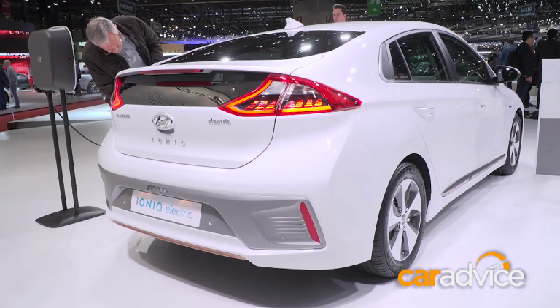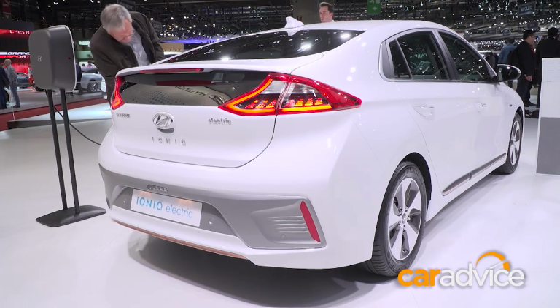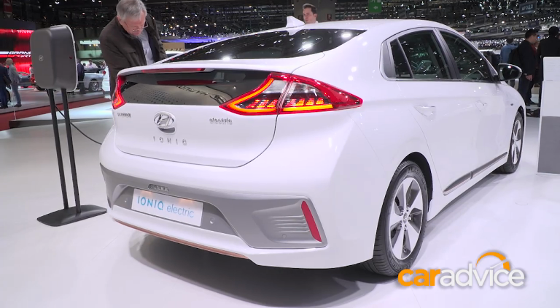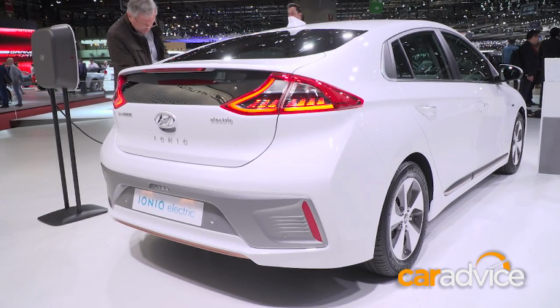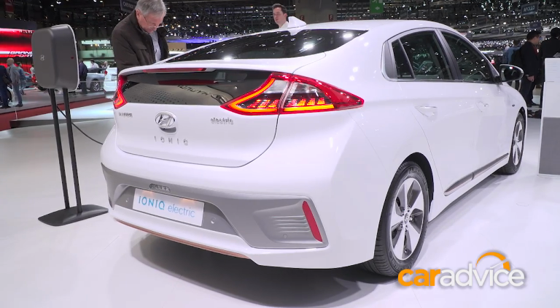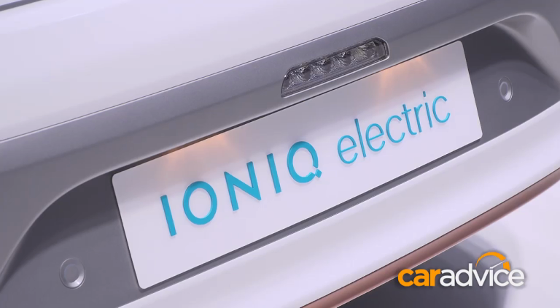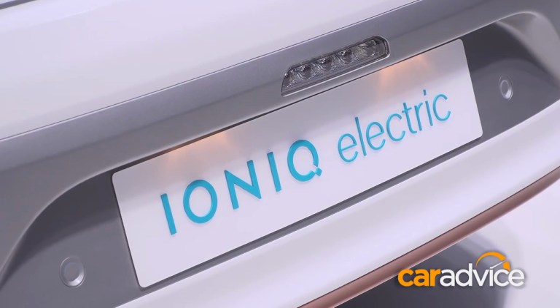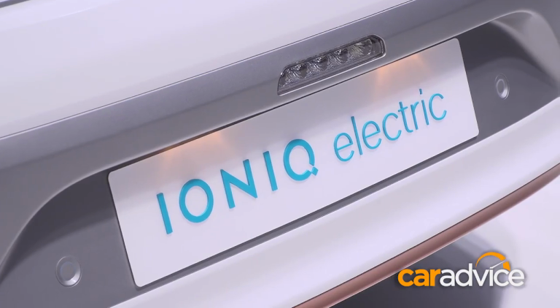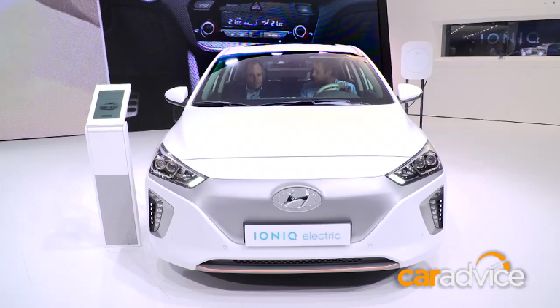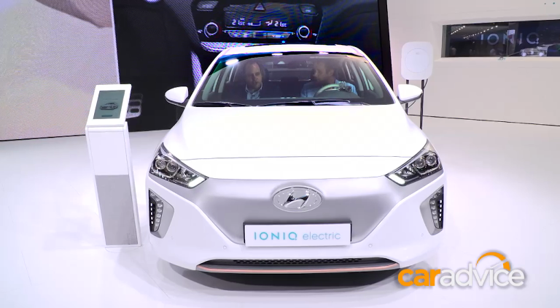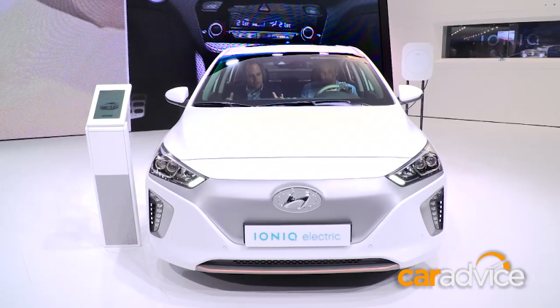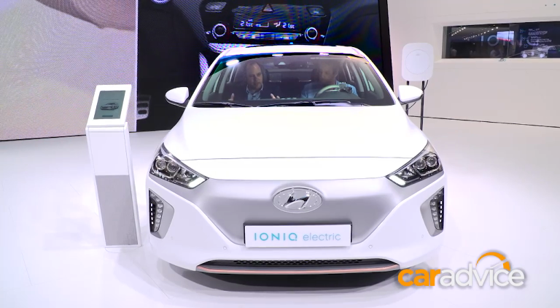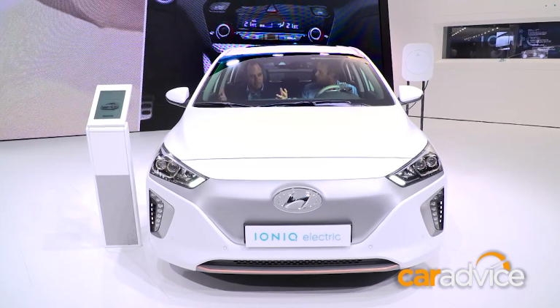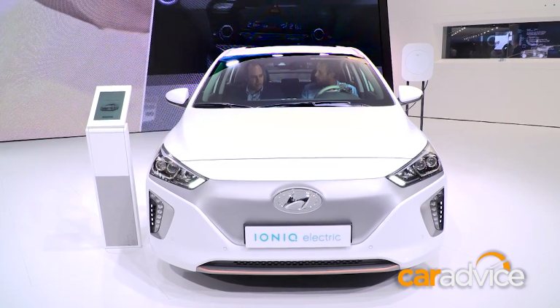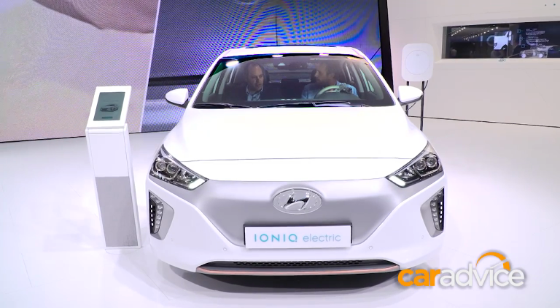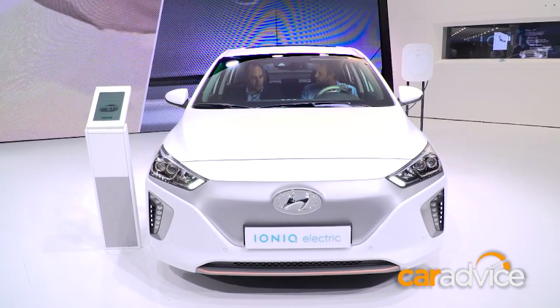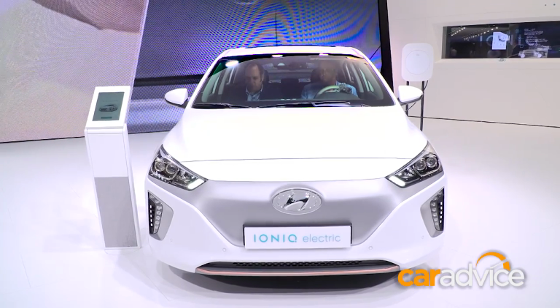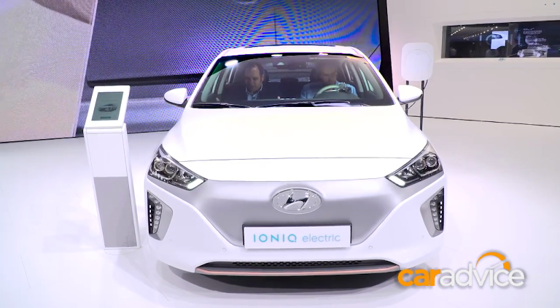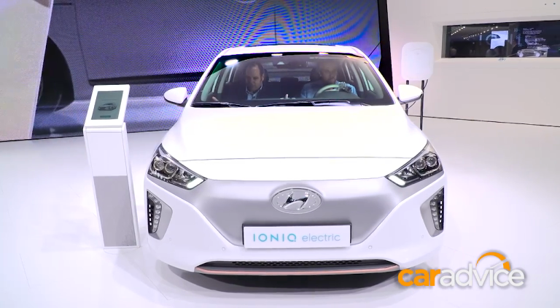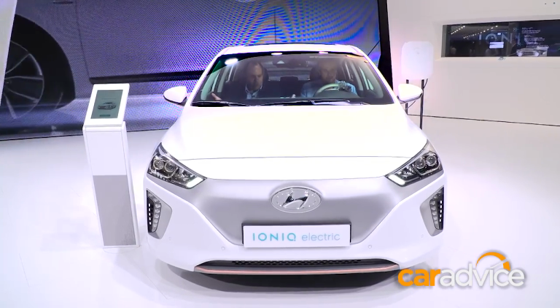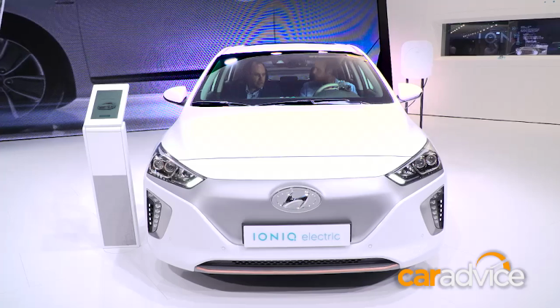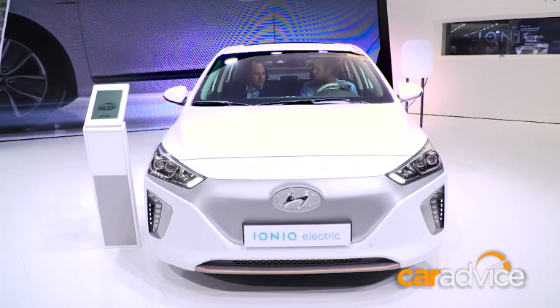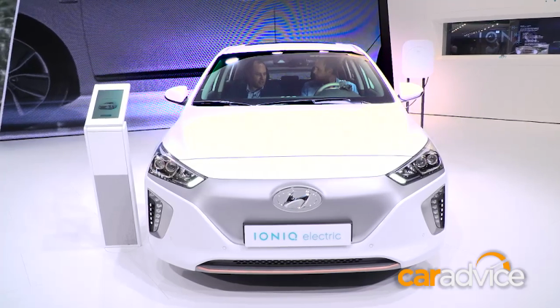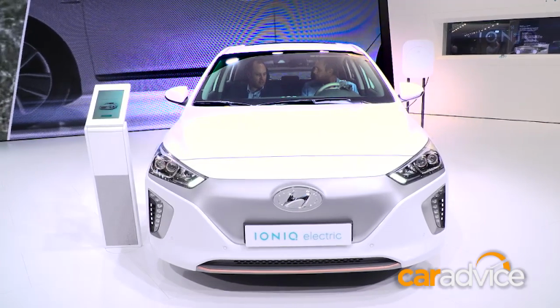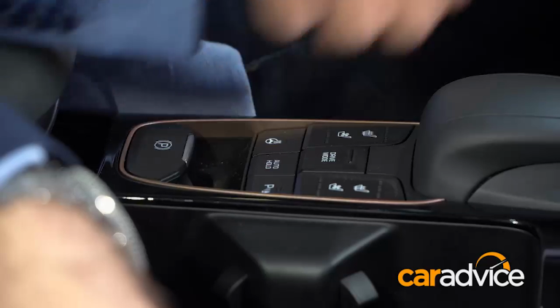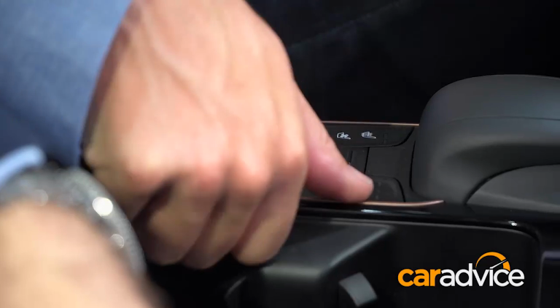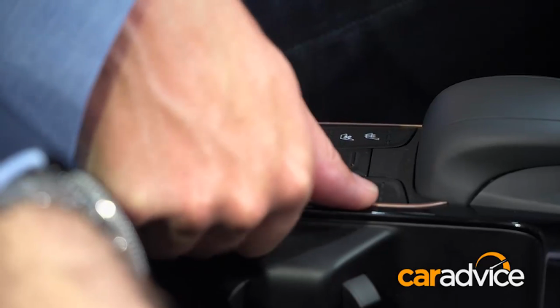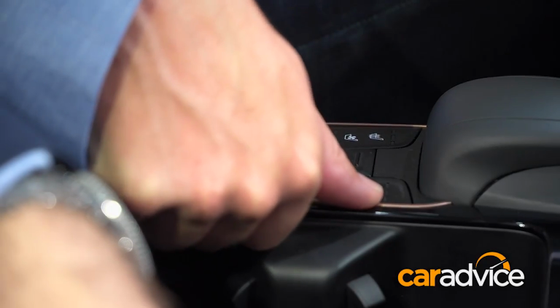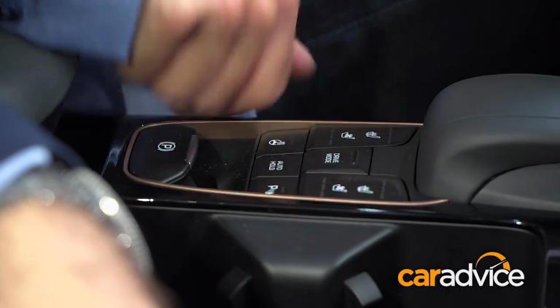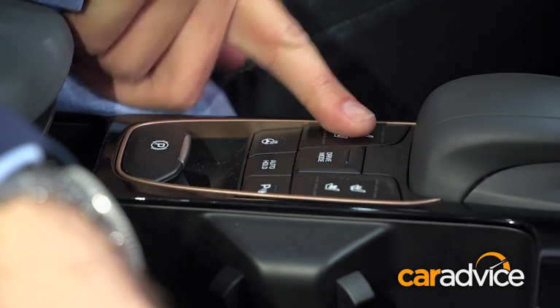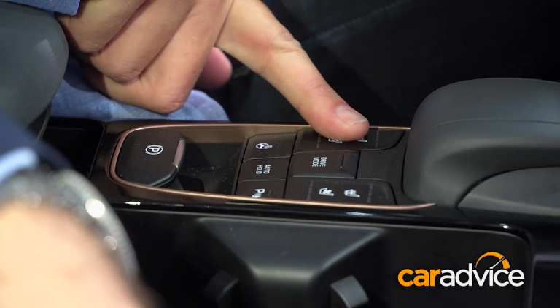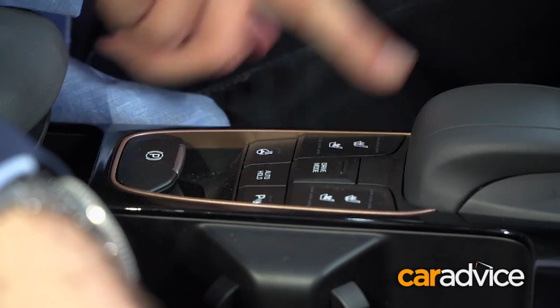This is the car that's going to take the fight to the Toyota Prius. It shows that there's nothing really to be afraid of with the future, because this looks pretty much like every other car that you'd sit in — every other Hyundai that you'd sit in. That's right, there's nothing to be afraid of.